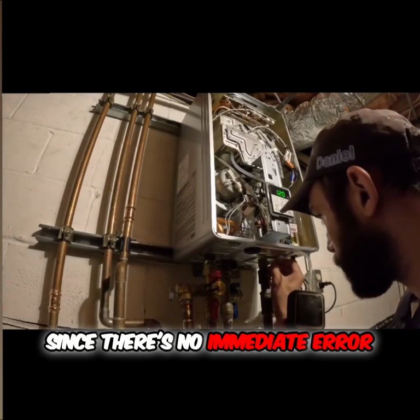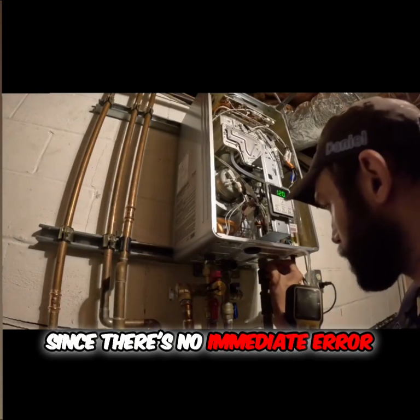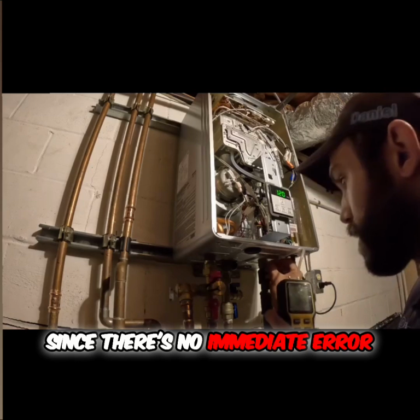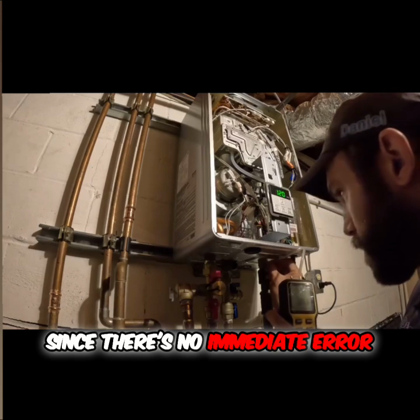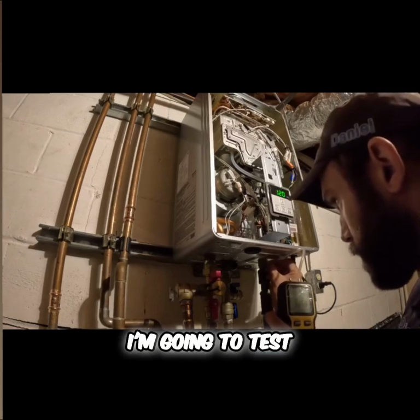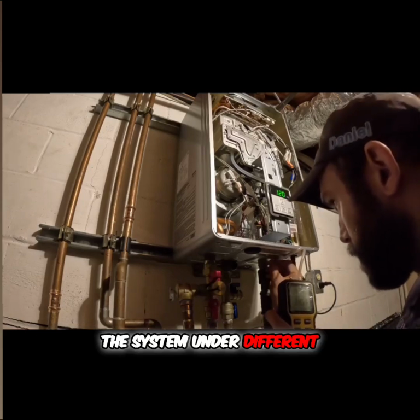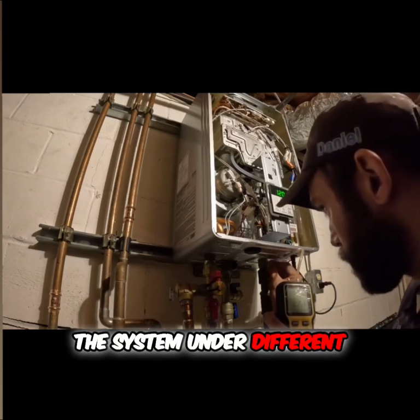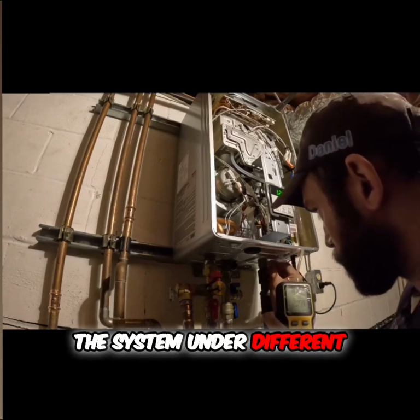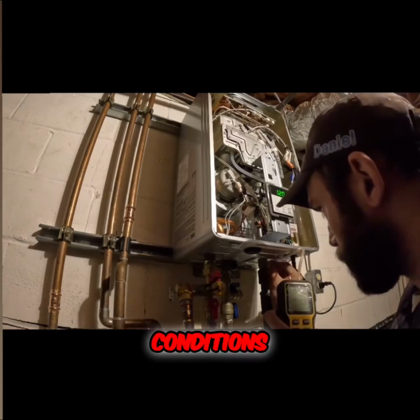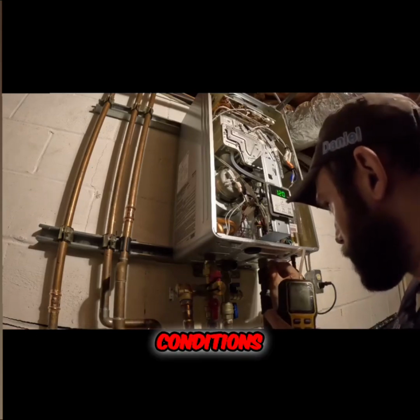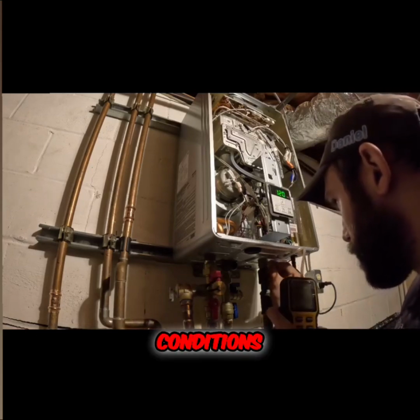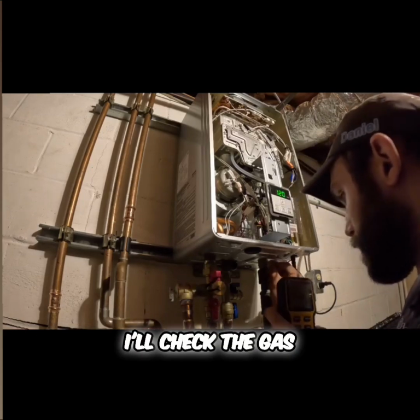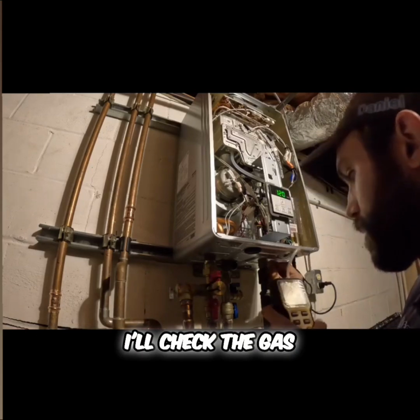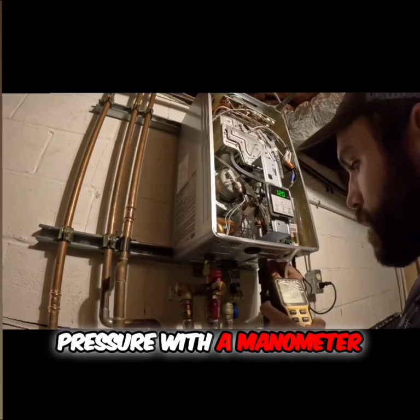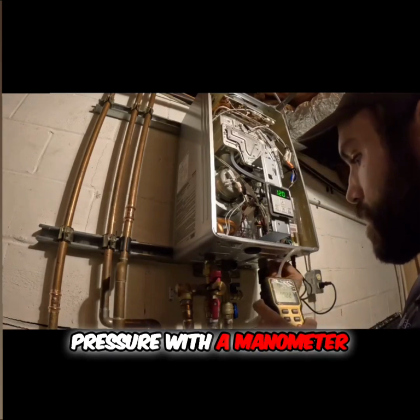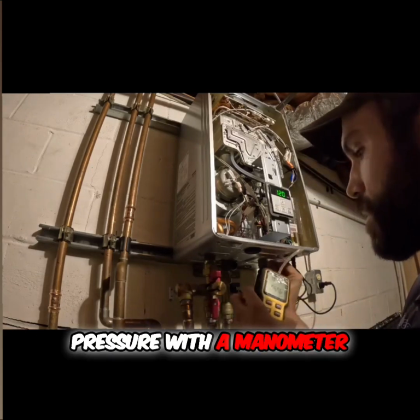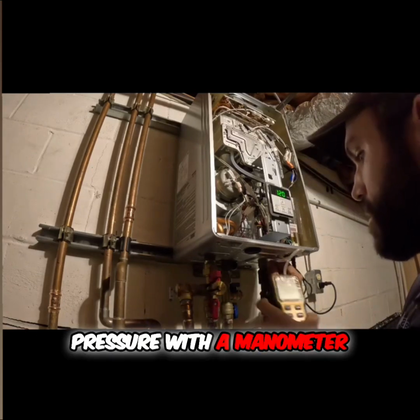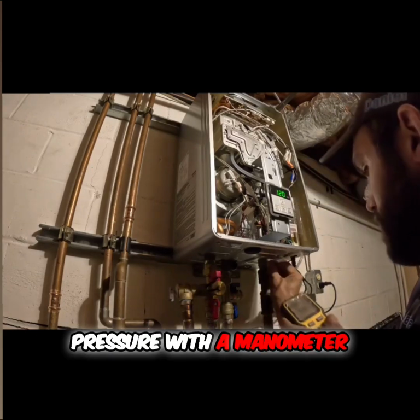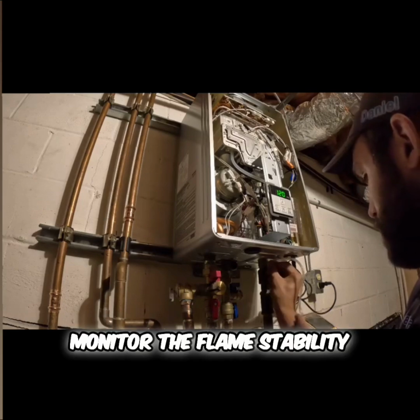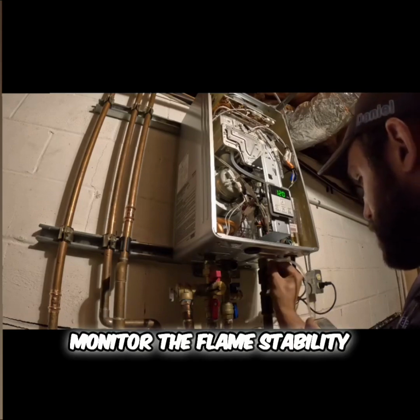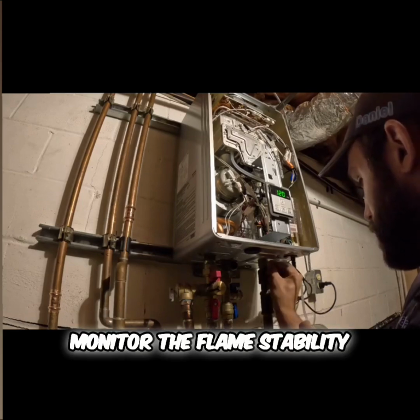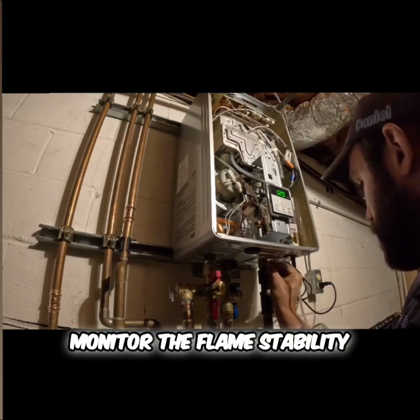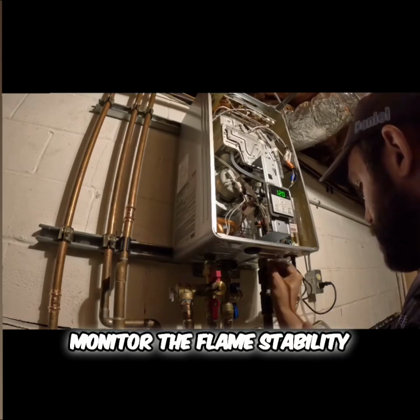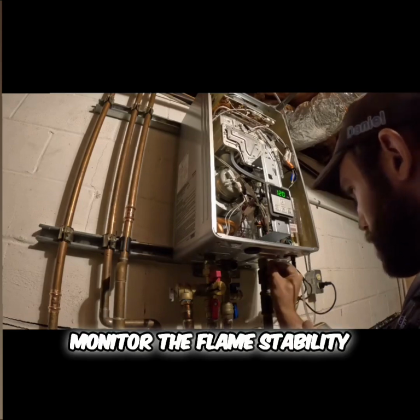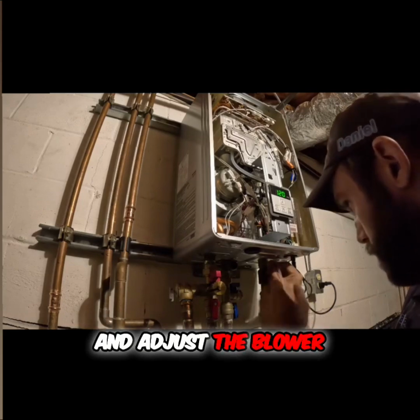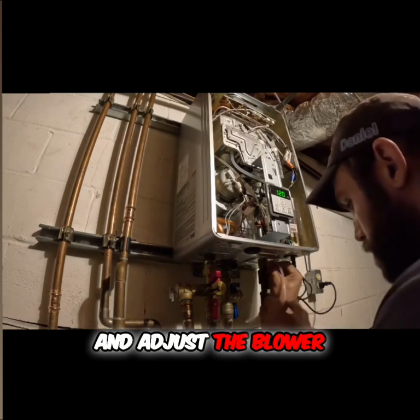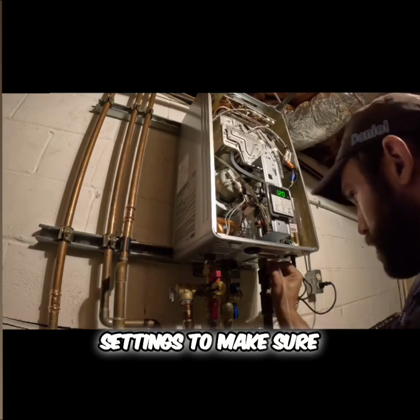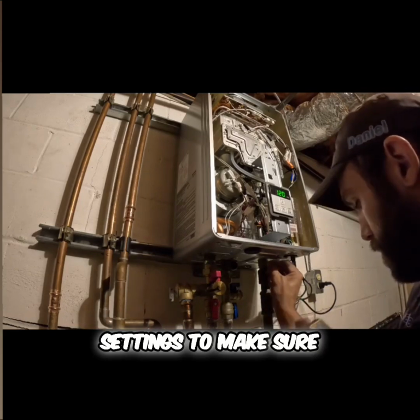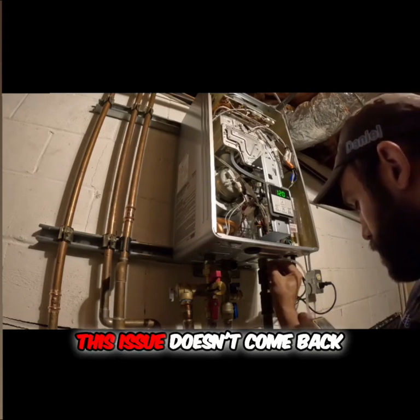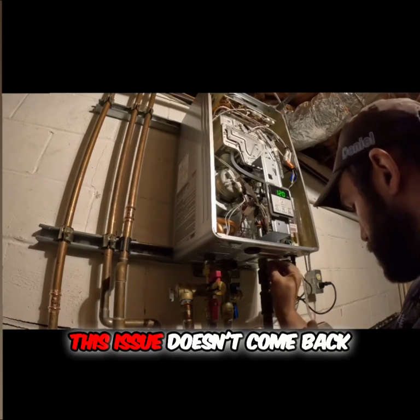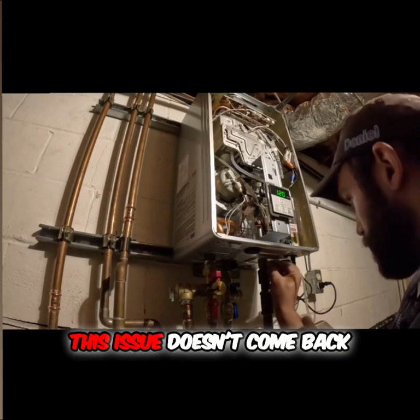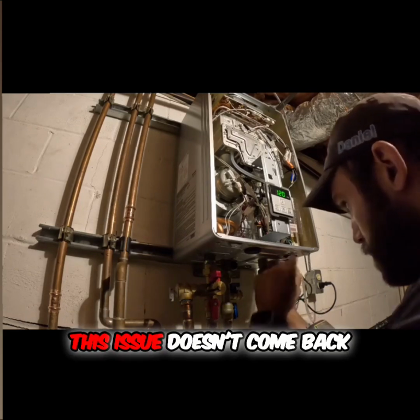Since there's no immediate error, I'm going to test the system under different conditions. I'll check the gas pressure with a manometer, monitor the flame stability, and adjust the blower settings to make sure this issue doesn't come back.